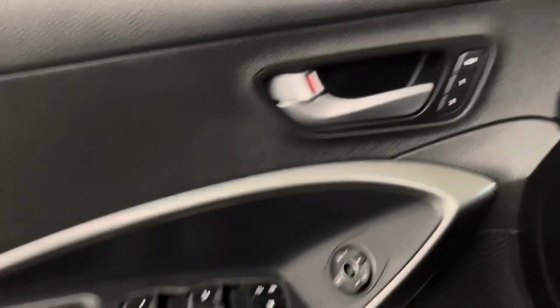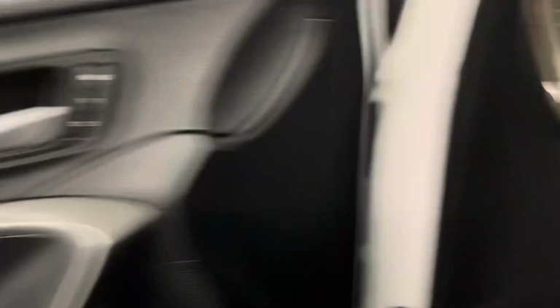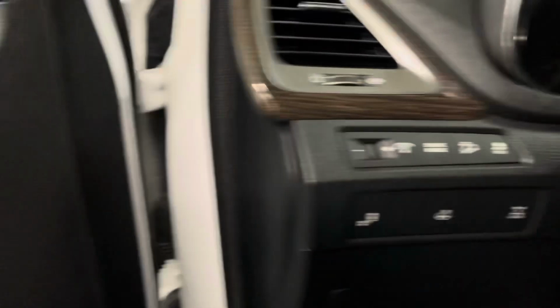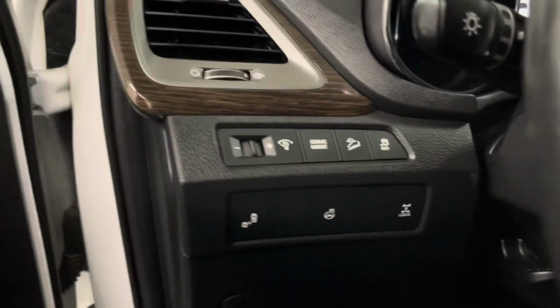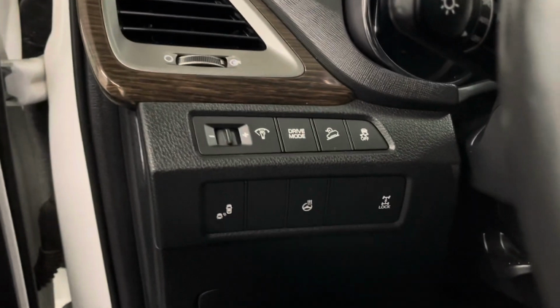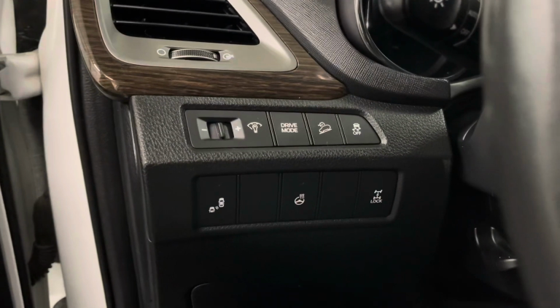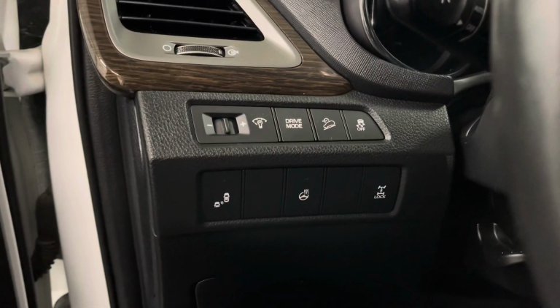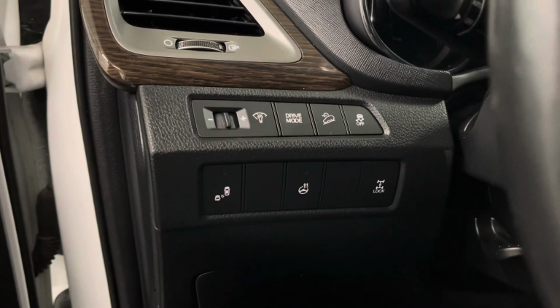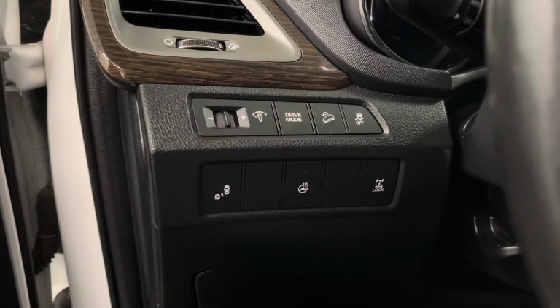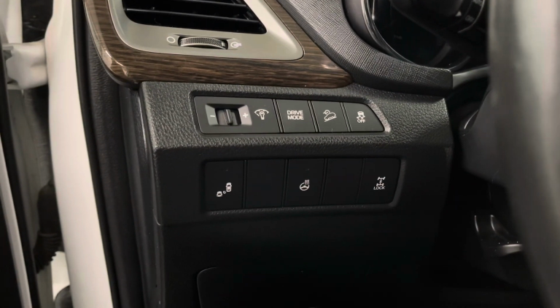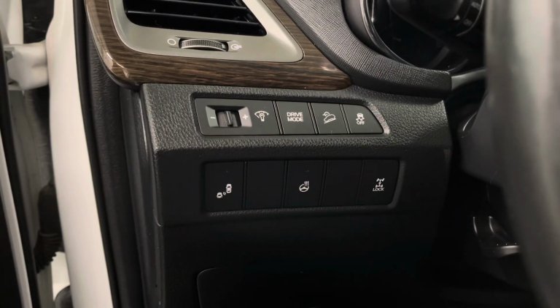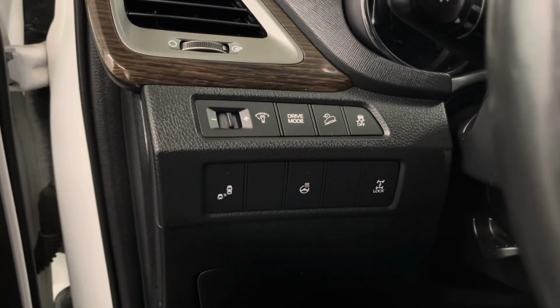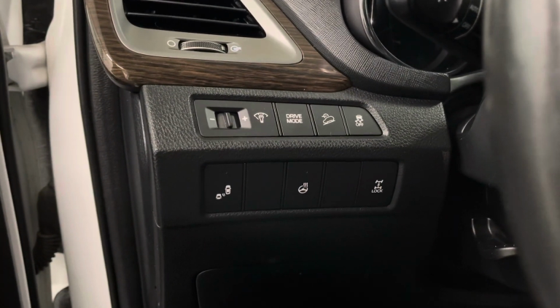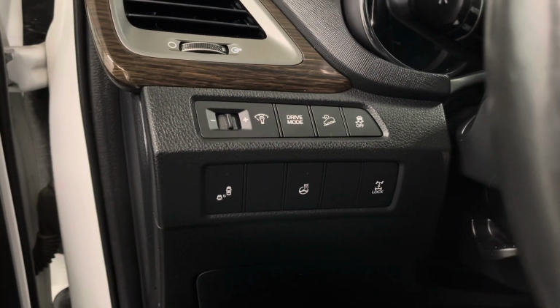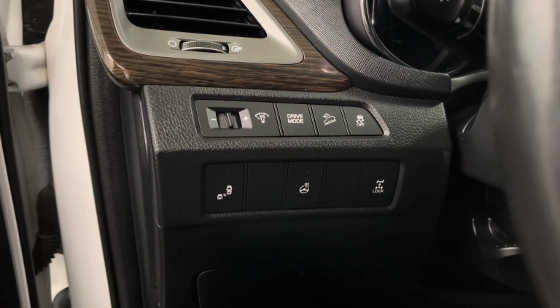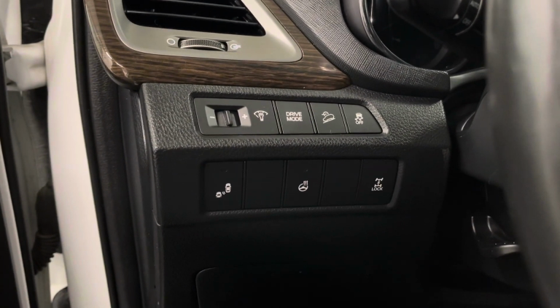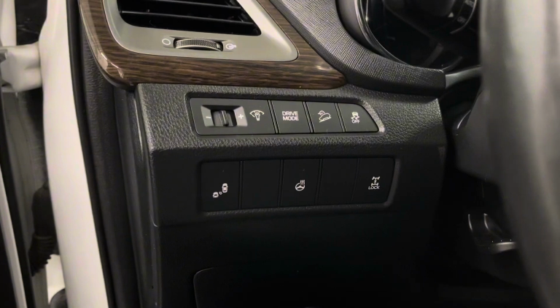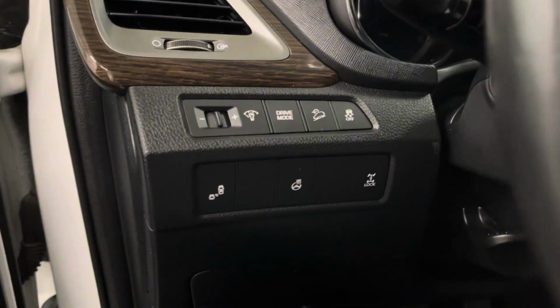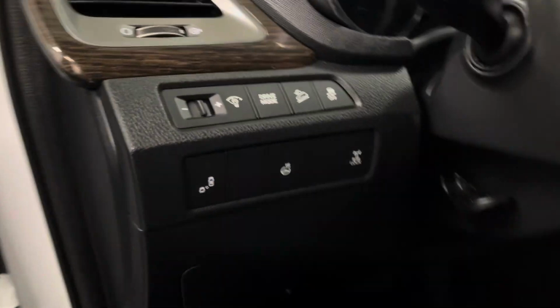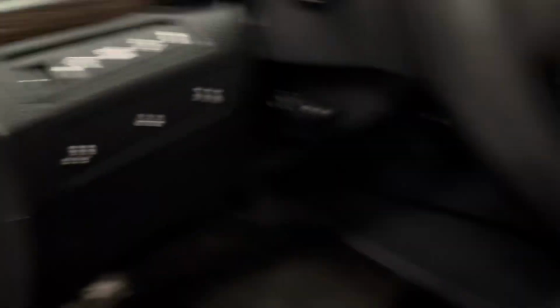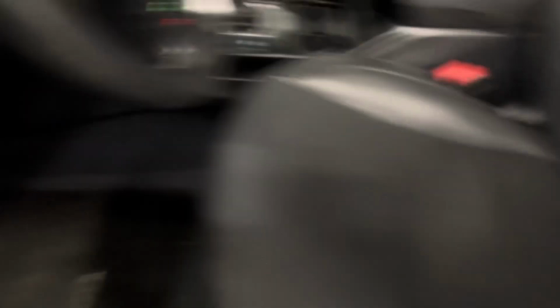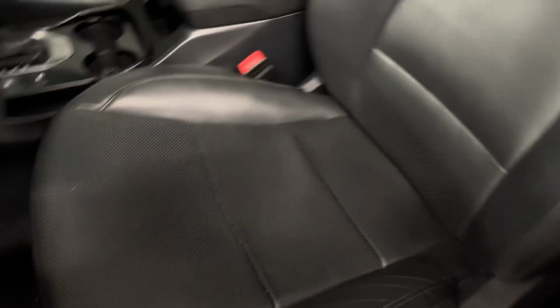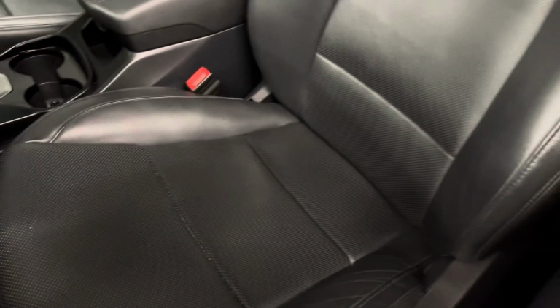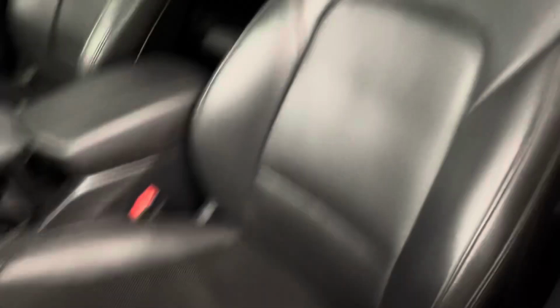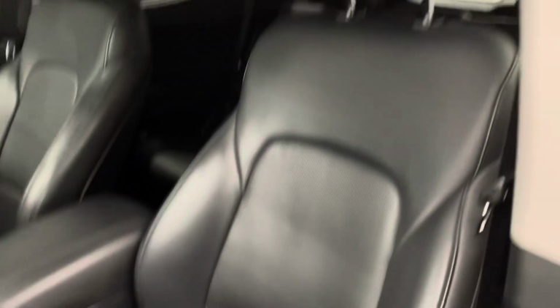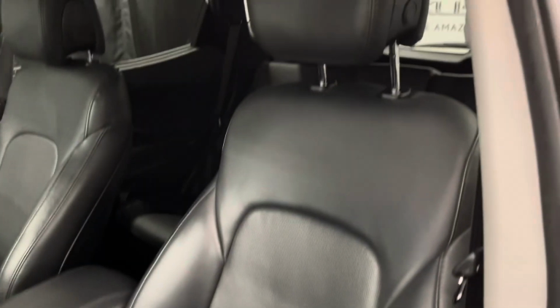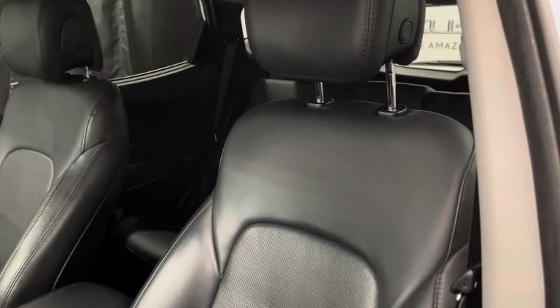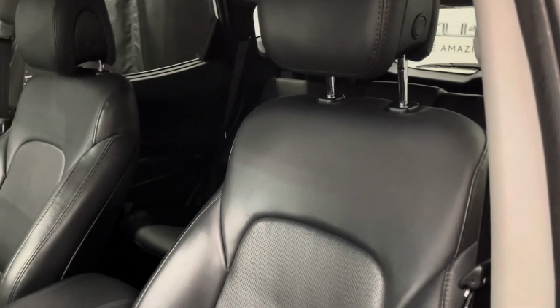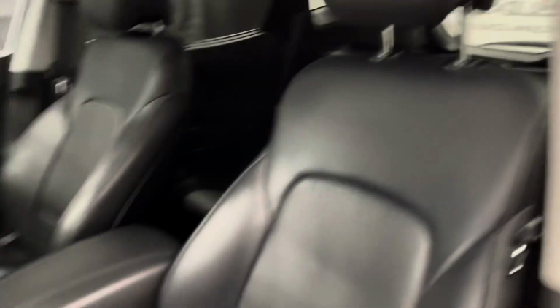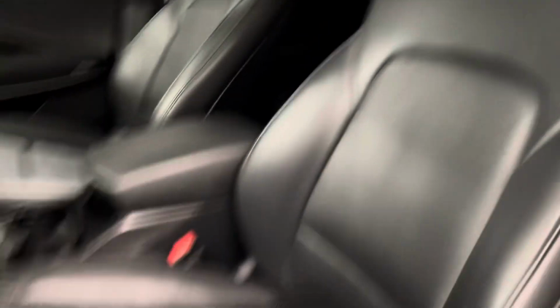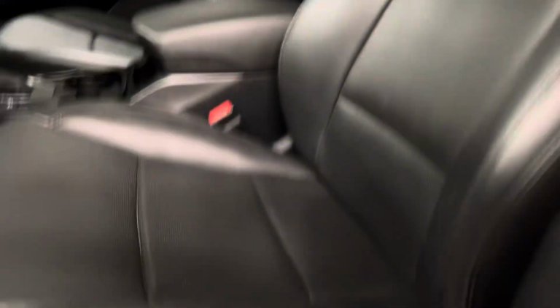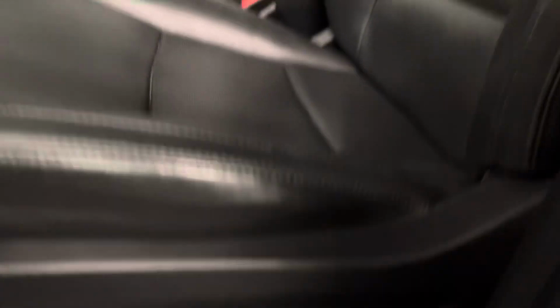Beside your steering wheel, you have your lane assist, heated steering wheel button, and drive modes. You have an 8-way power driver's seat and black leather interior.